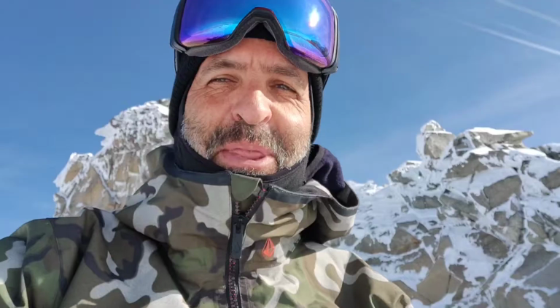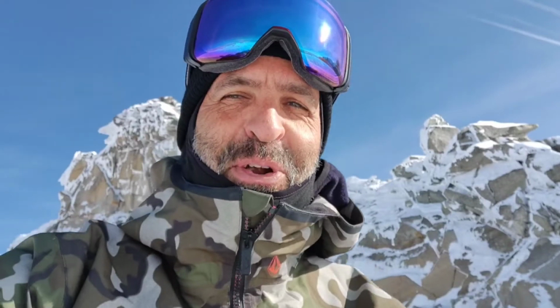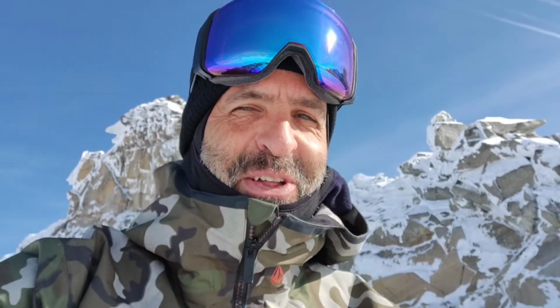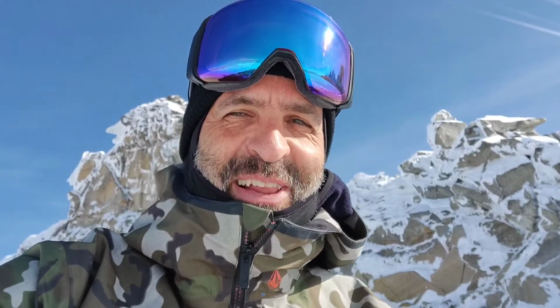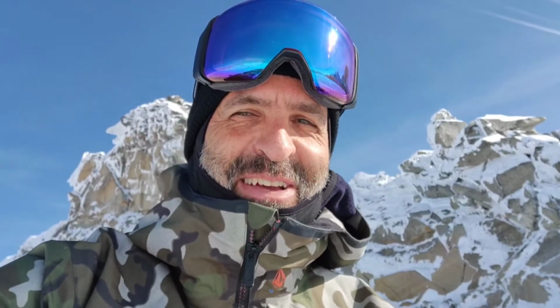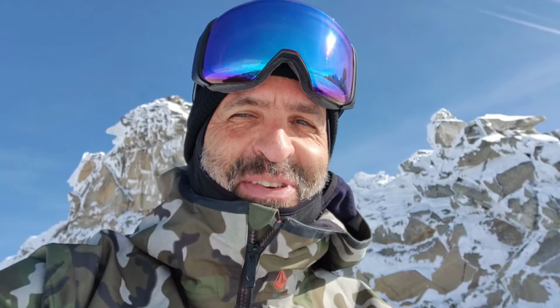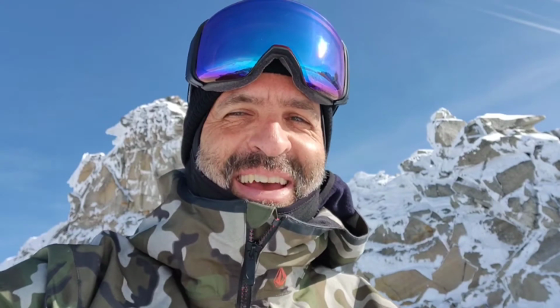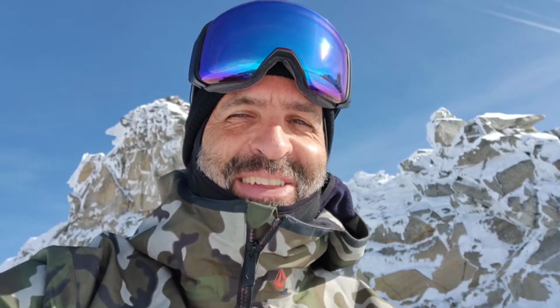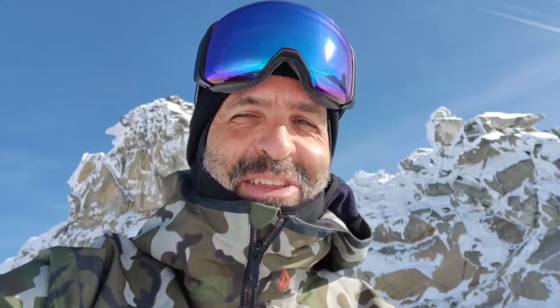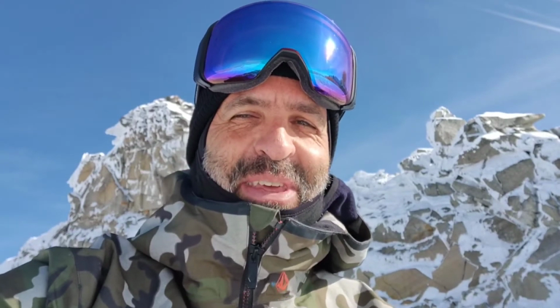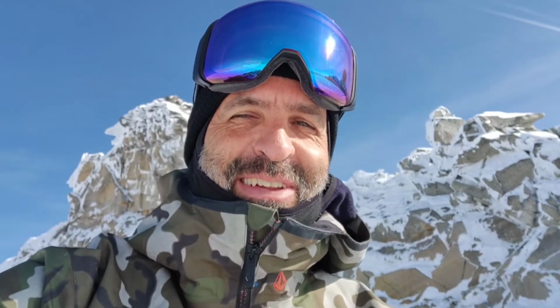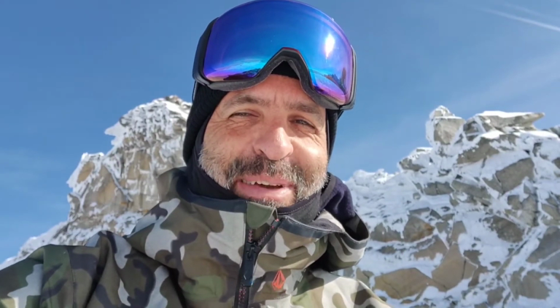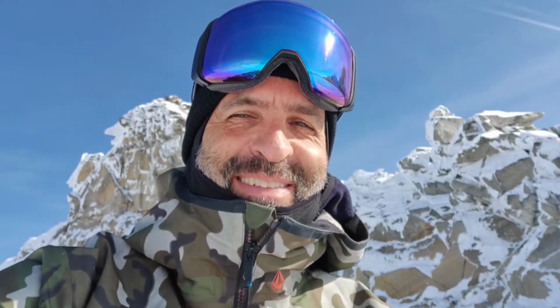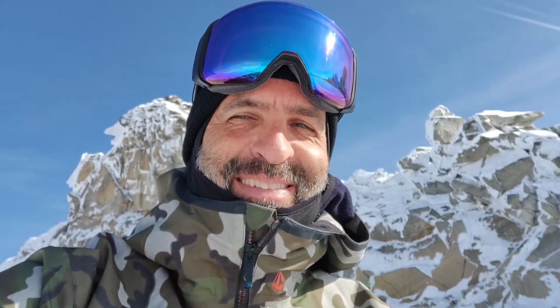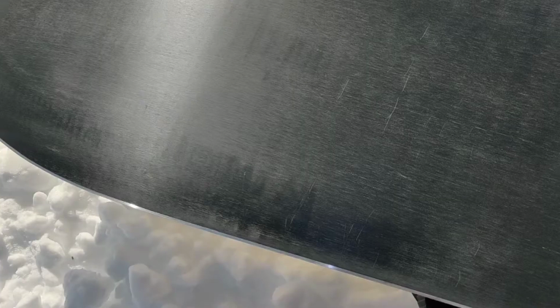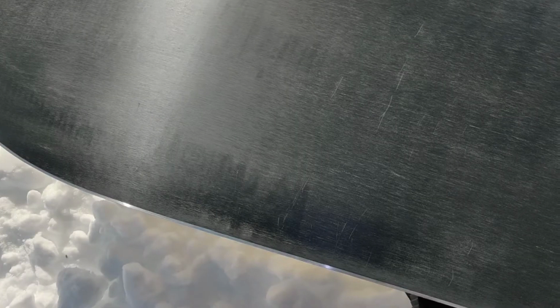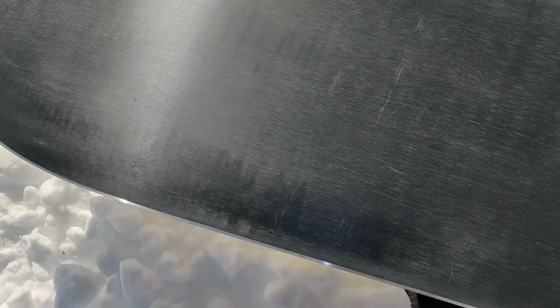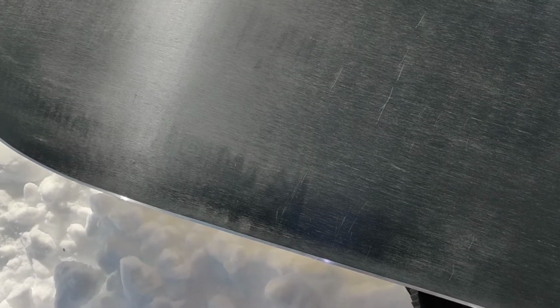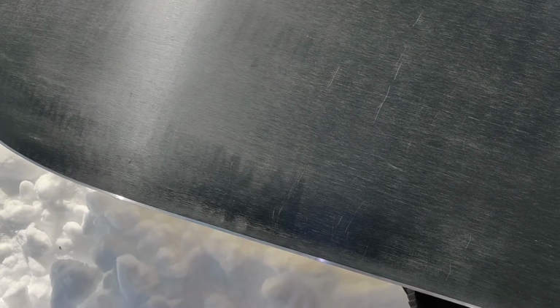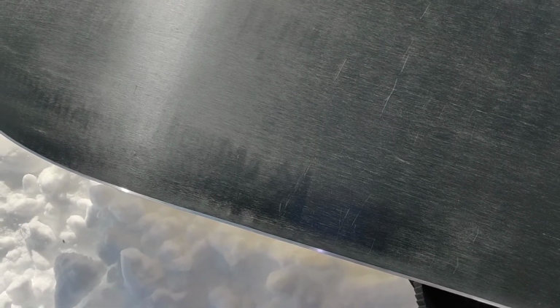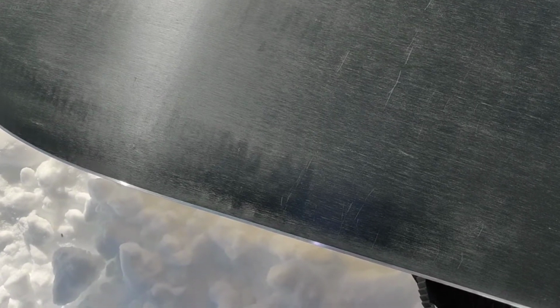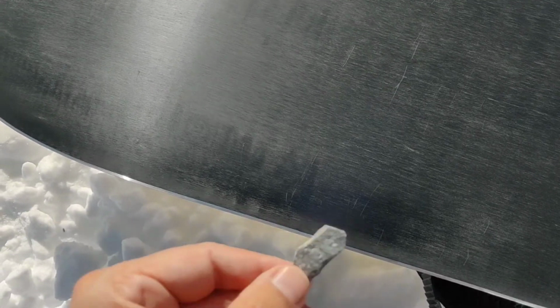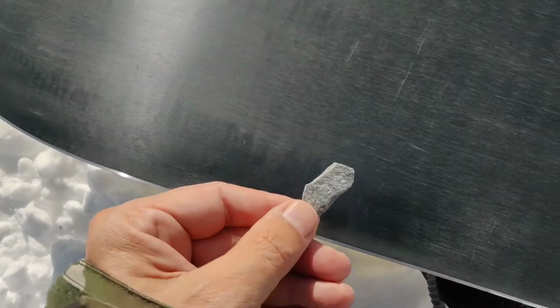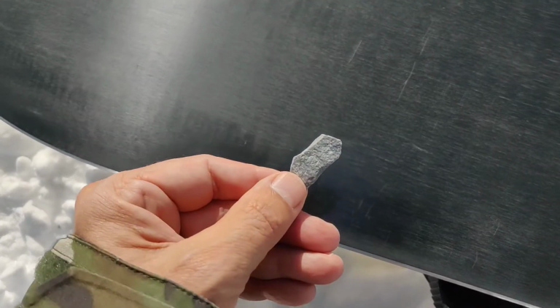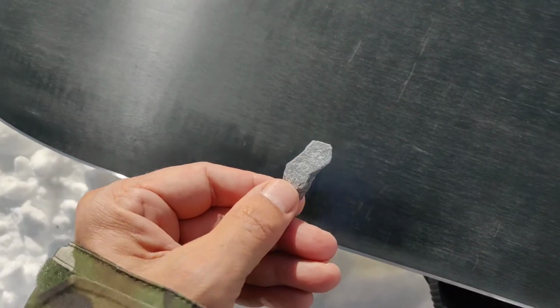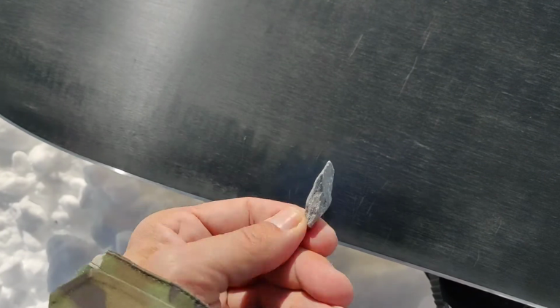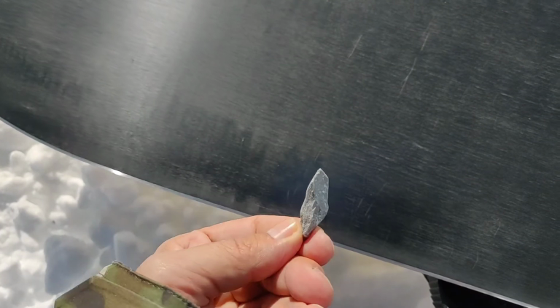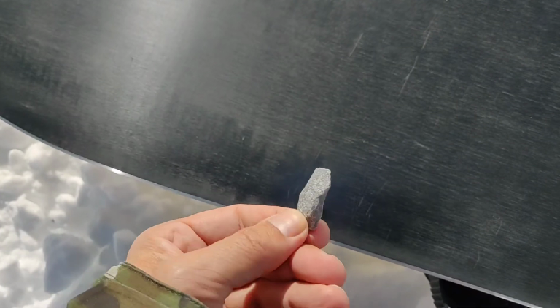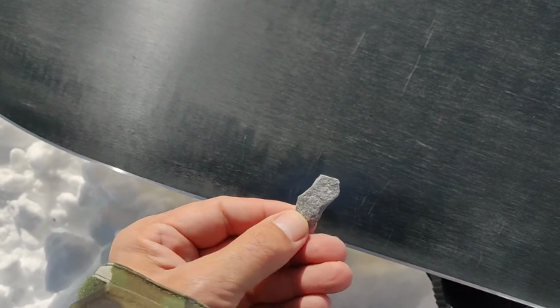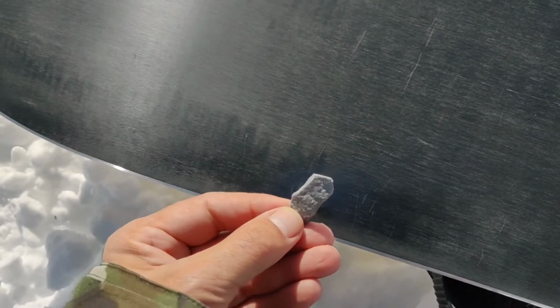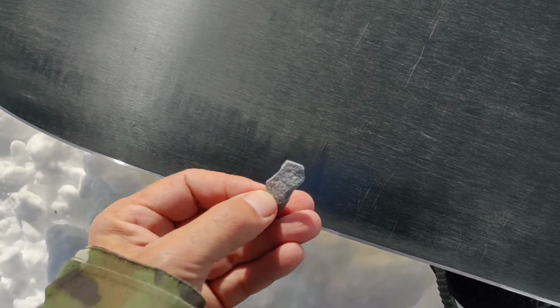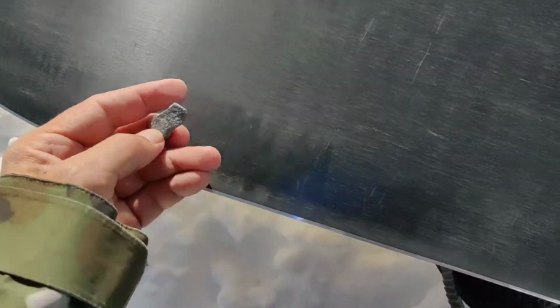The board felt really aggressive. I need to detune the edge a little bit. The tuning kit is in the car, but this little stone will help.